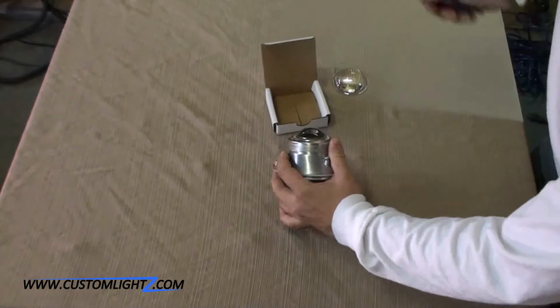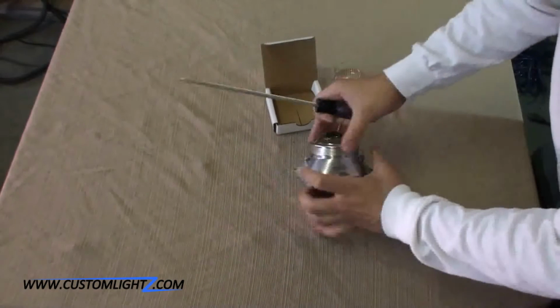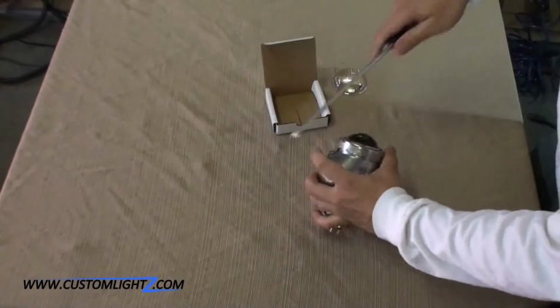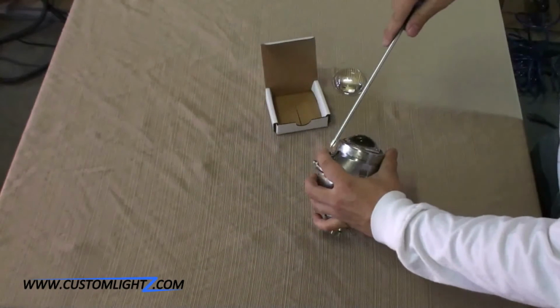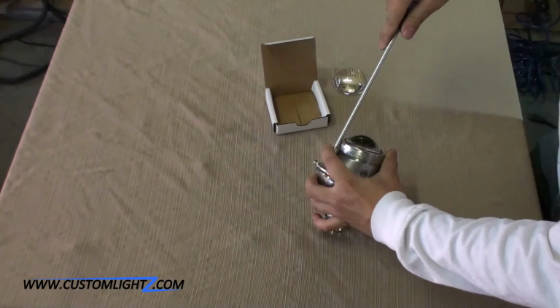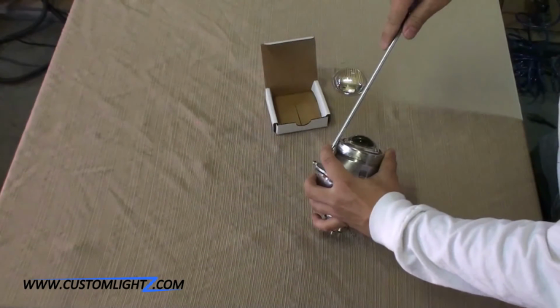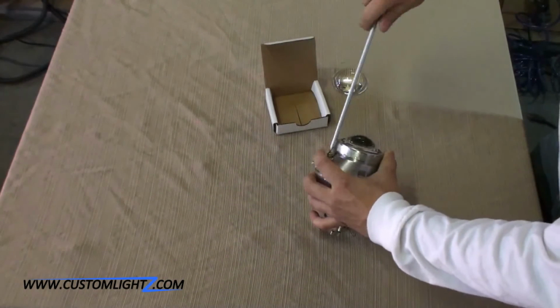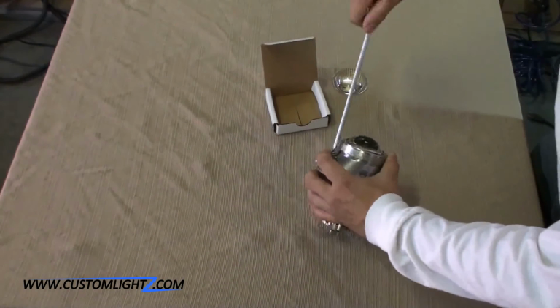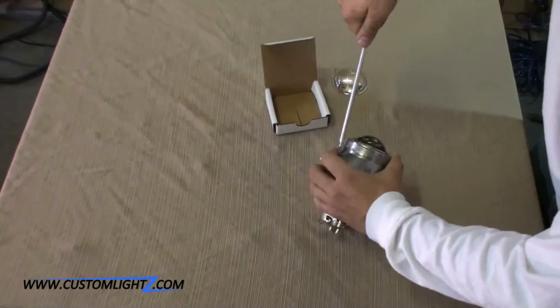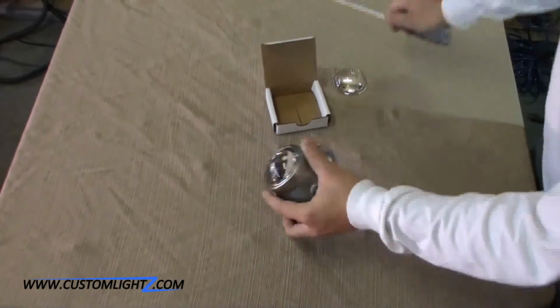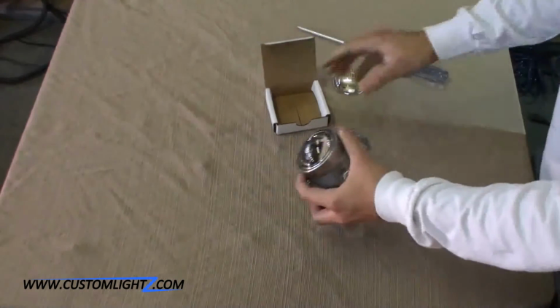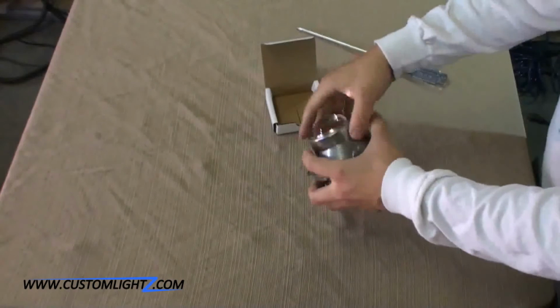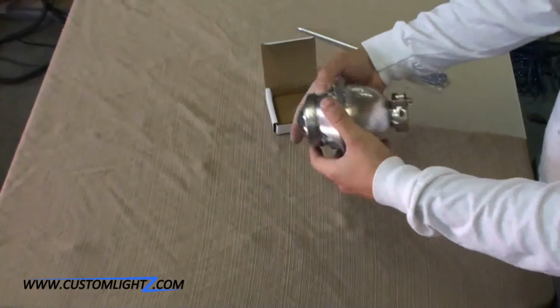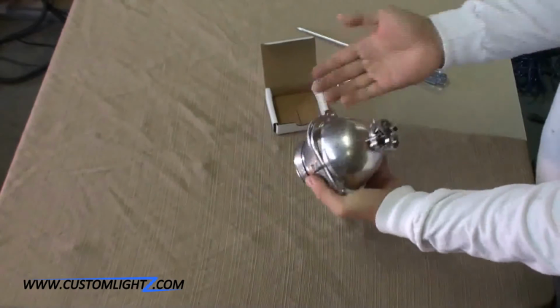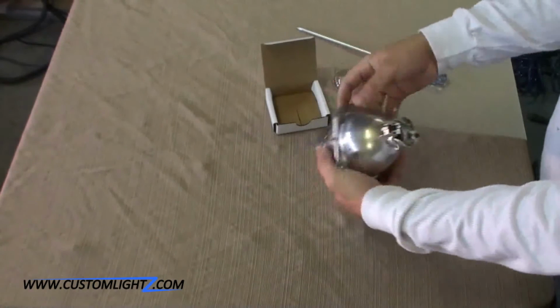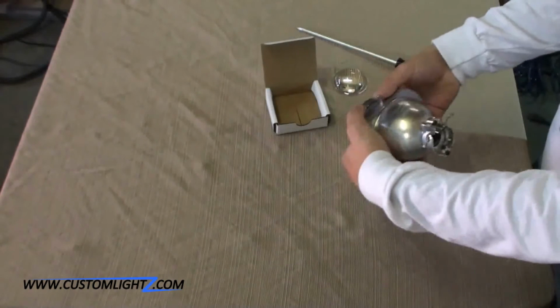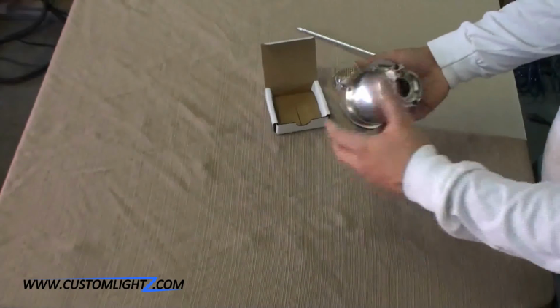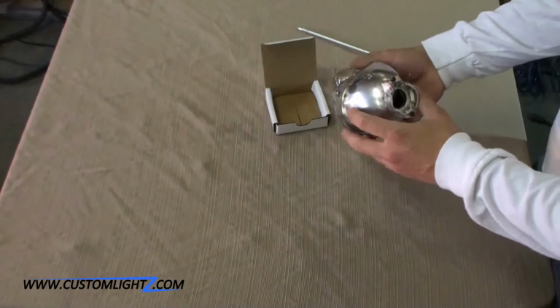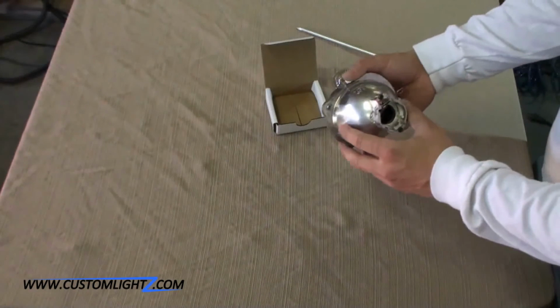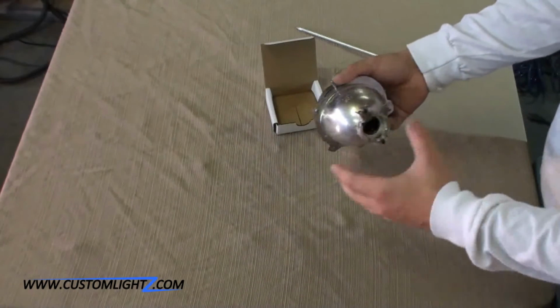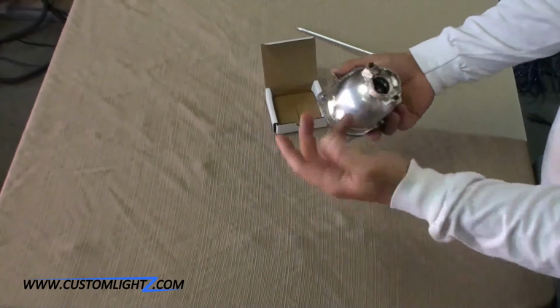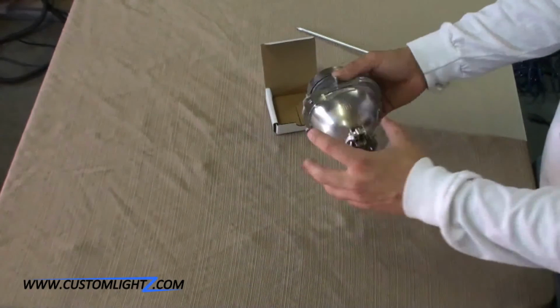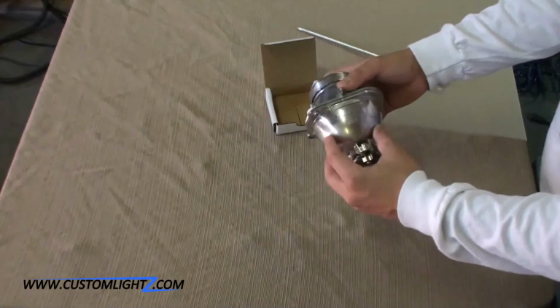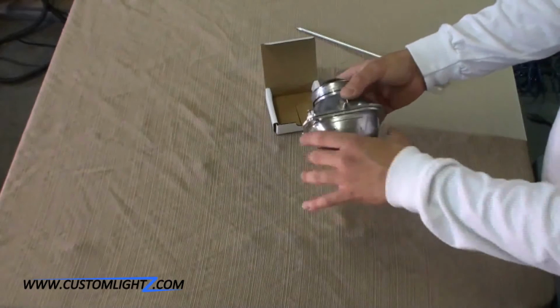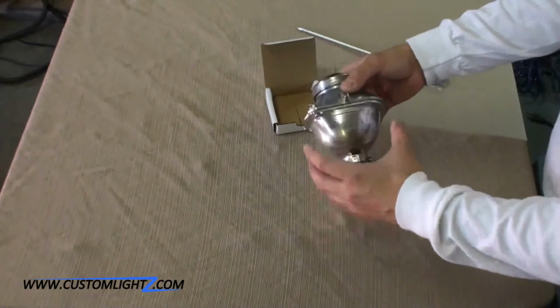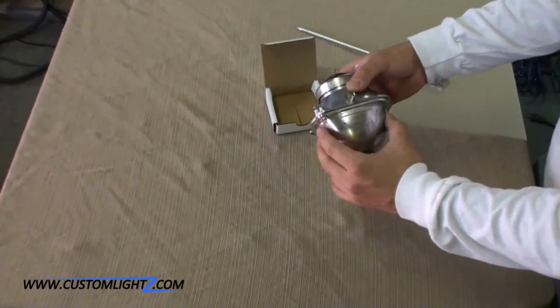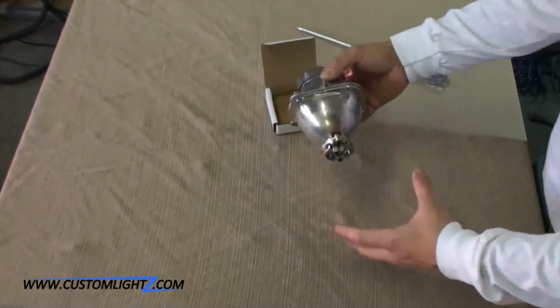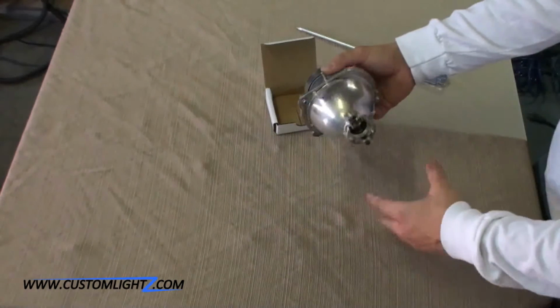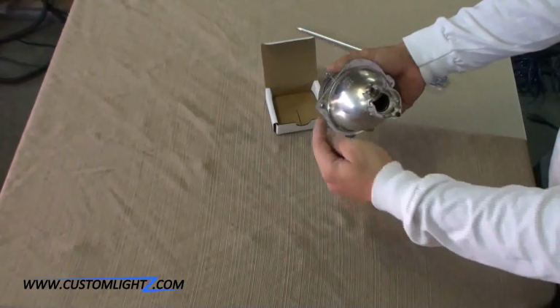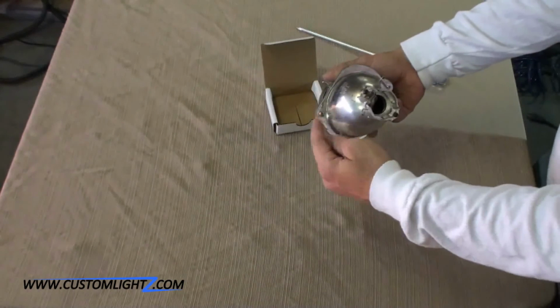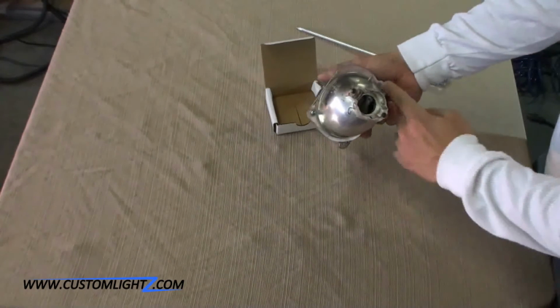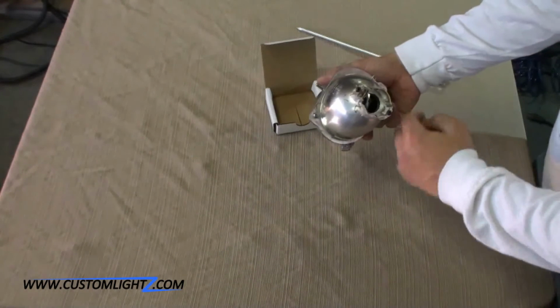Once everything has been held in place, we now have to modify the shield. In order to do so, you have to remove the back bulb of the projector, which is also held in place with two screws.